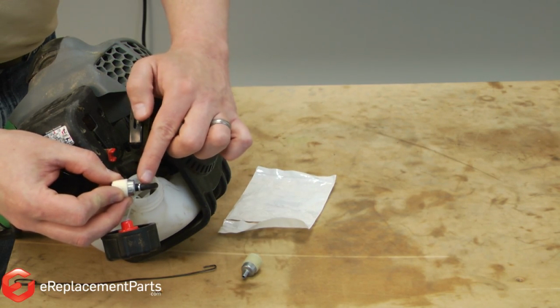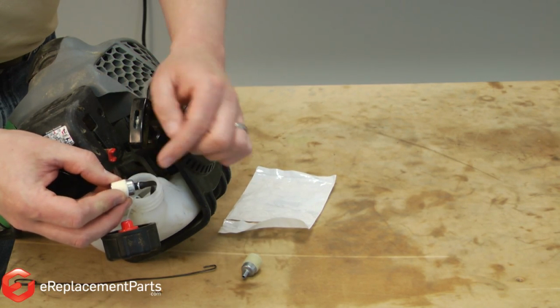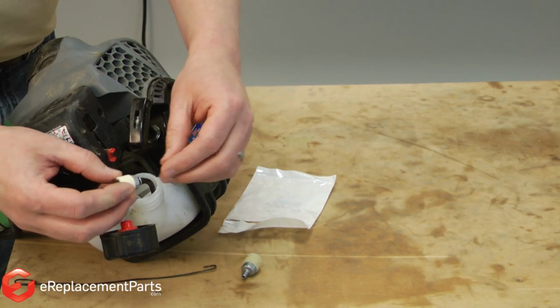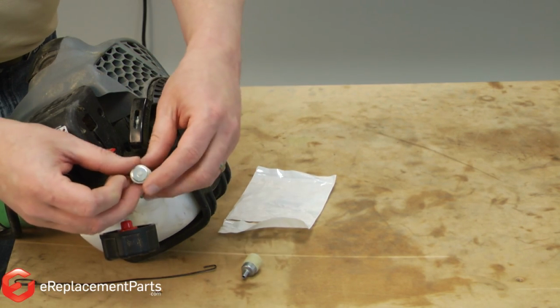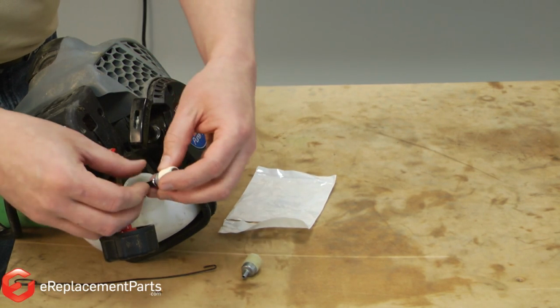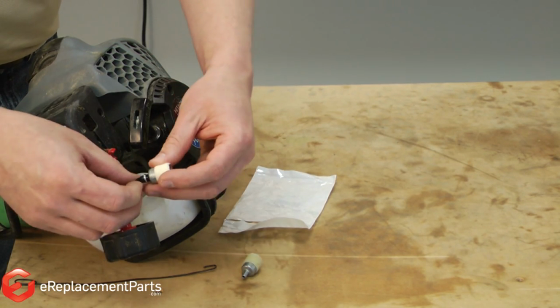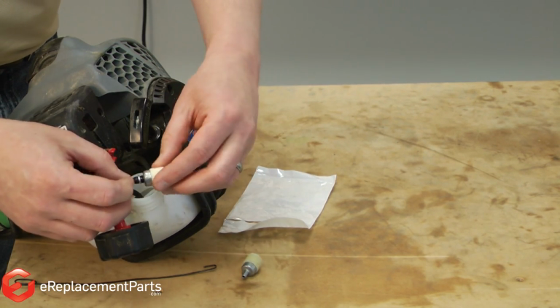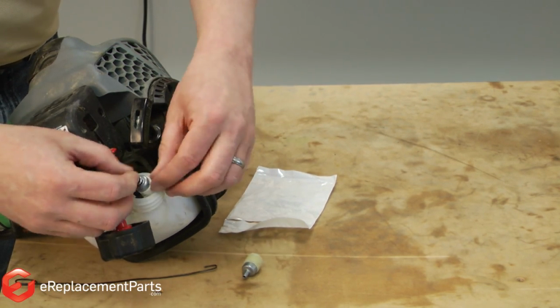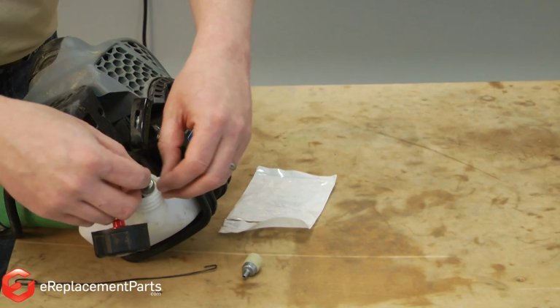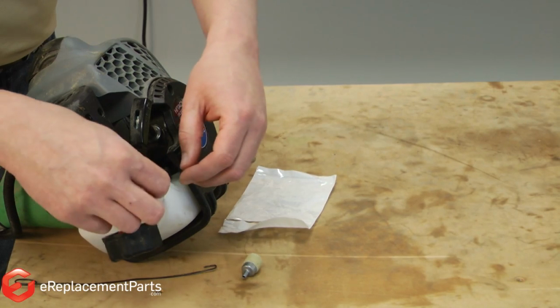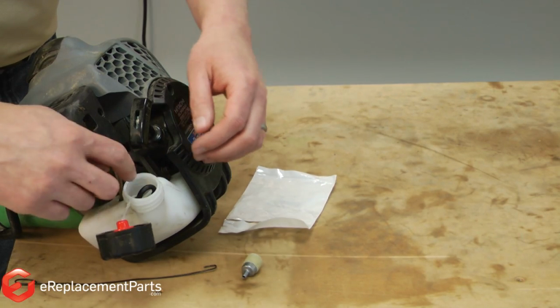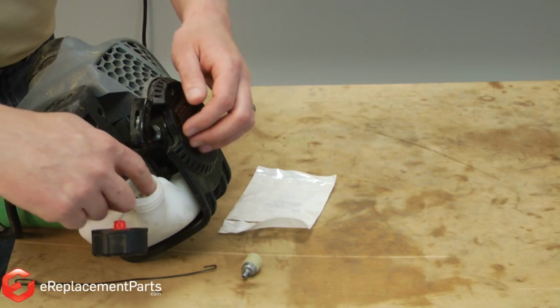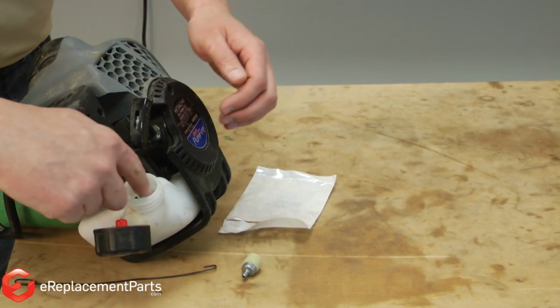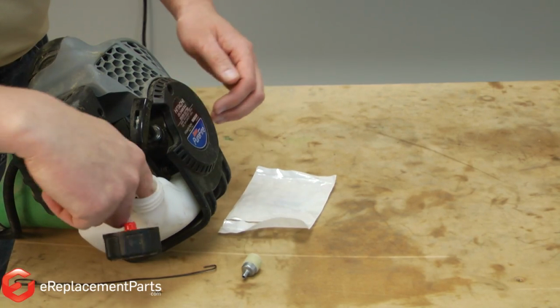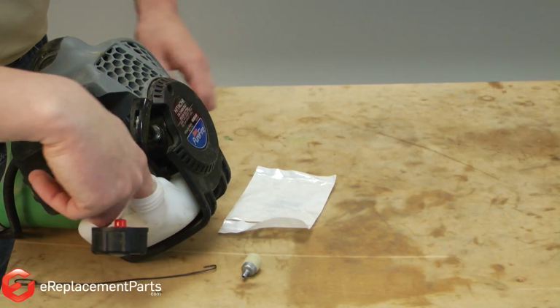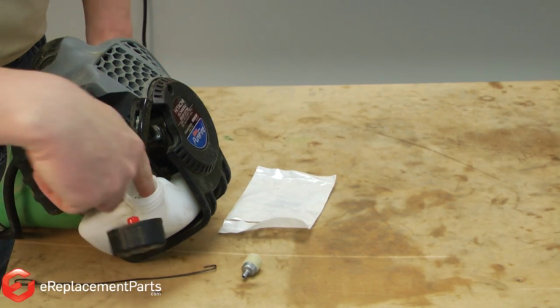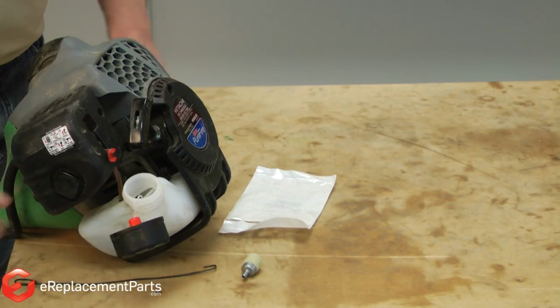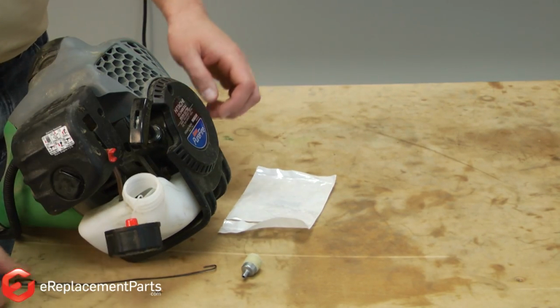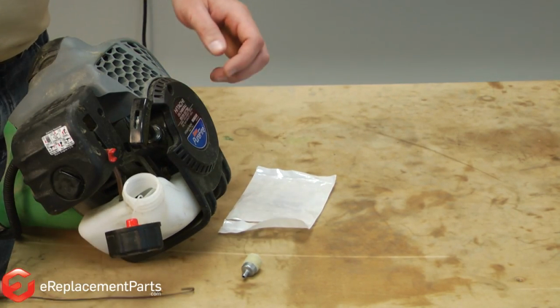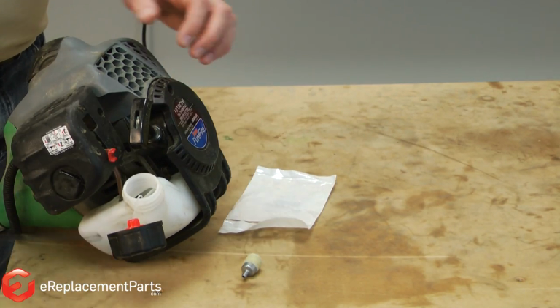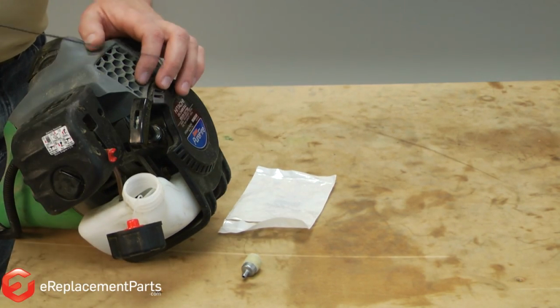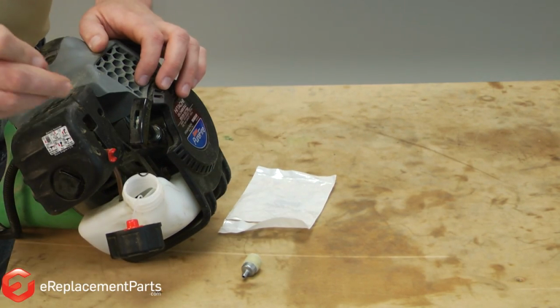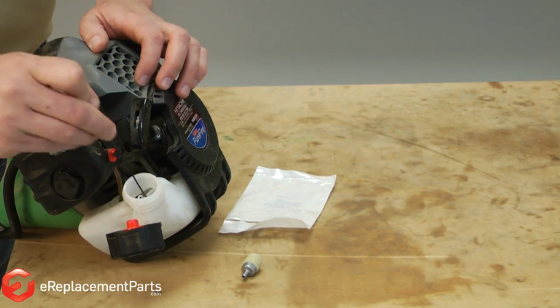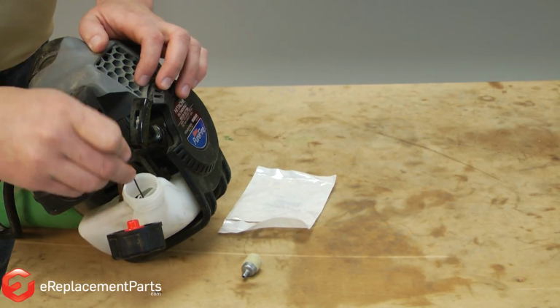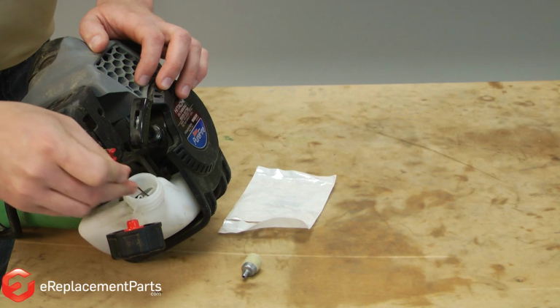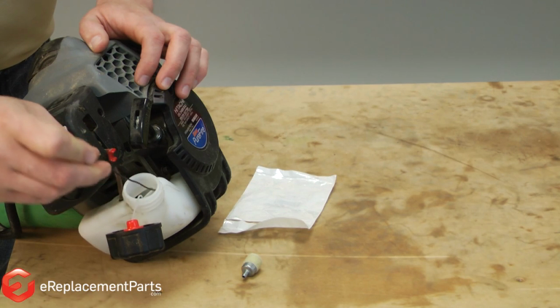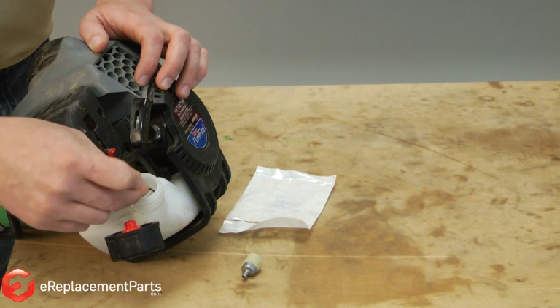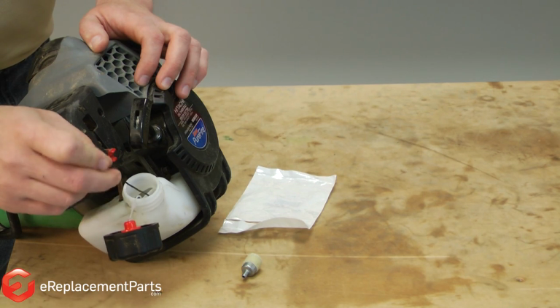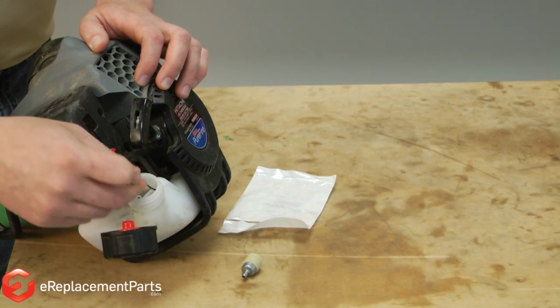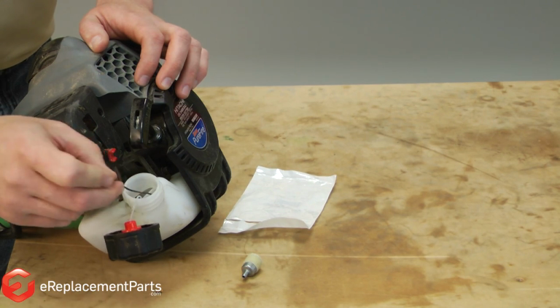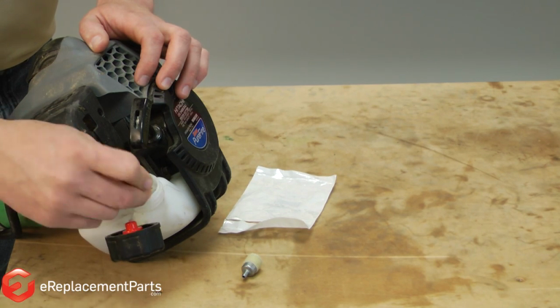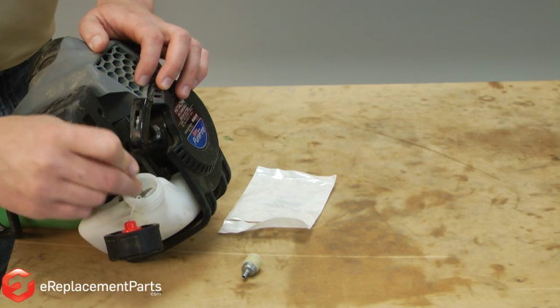With everything tight and good, I can drop the new fuel filter back into the tank. I'll use my hook again to make sure that the fuel filter is sitting at the bottom of the tank.